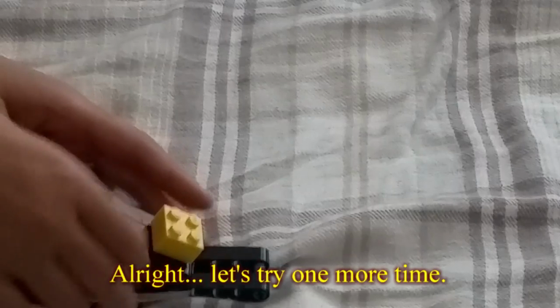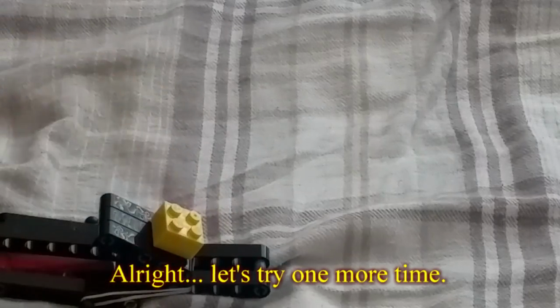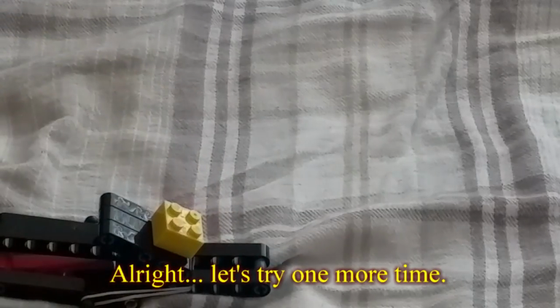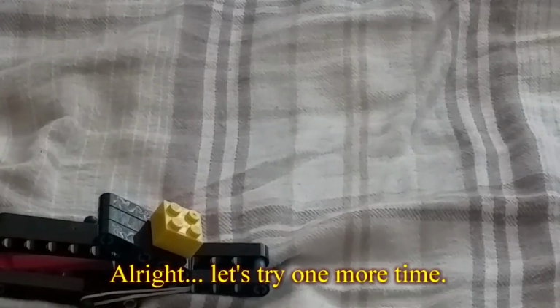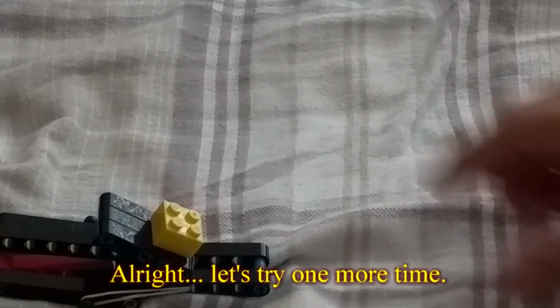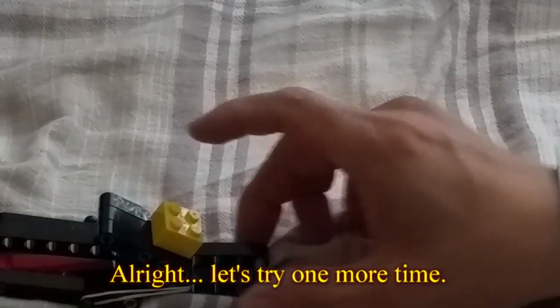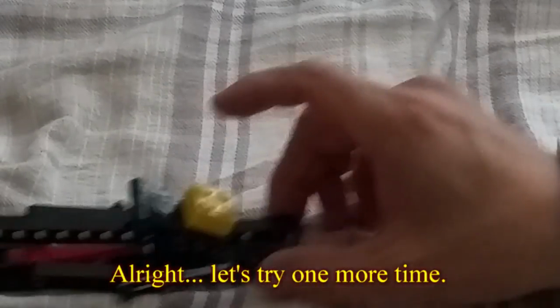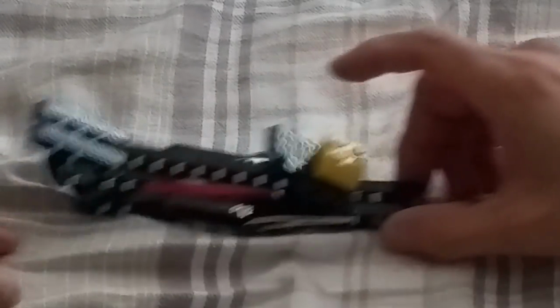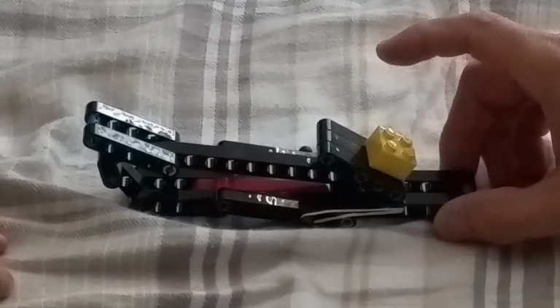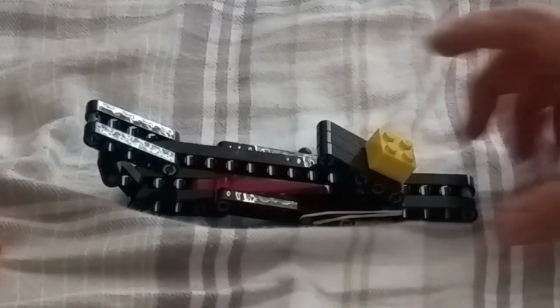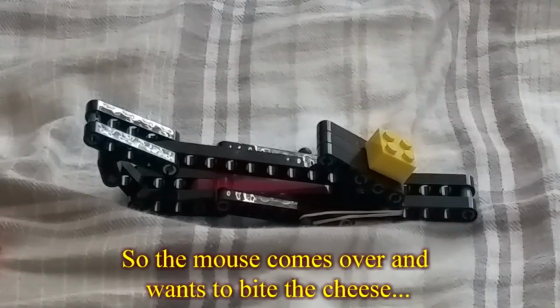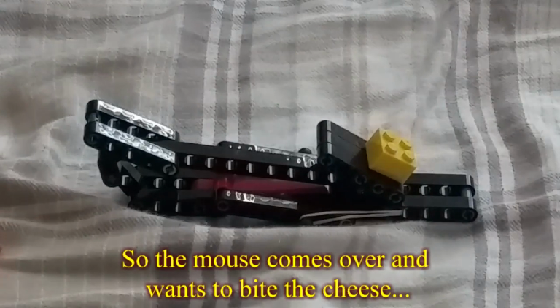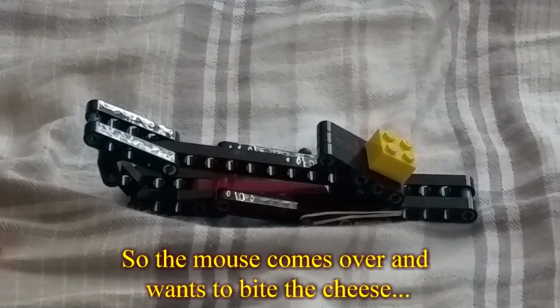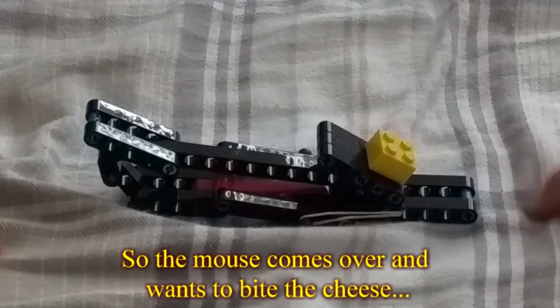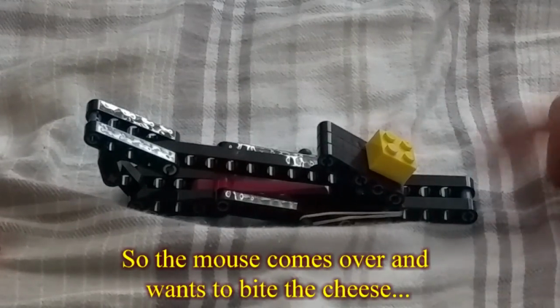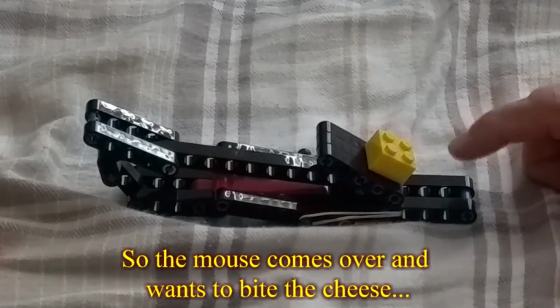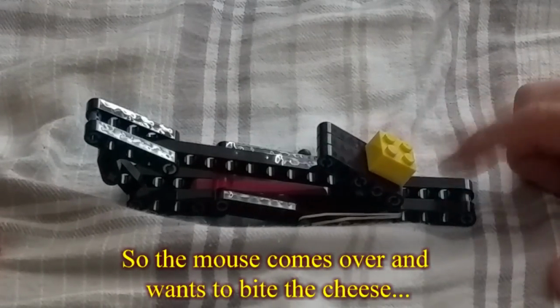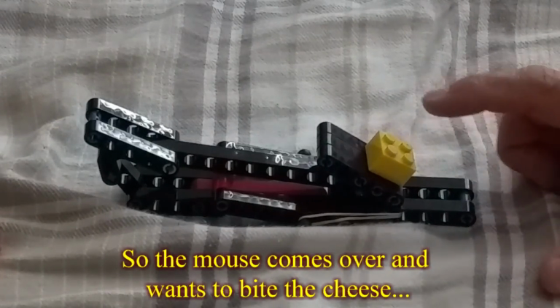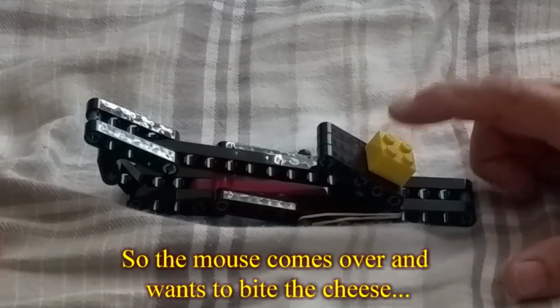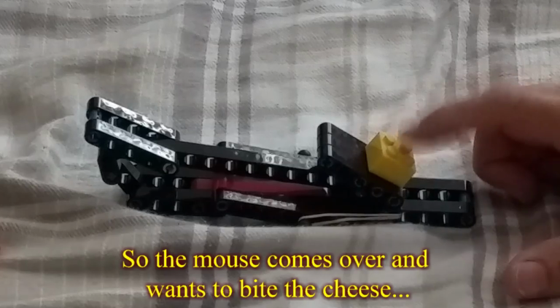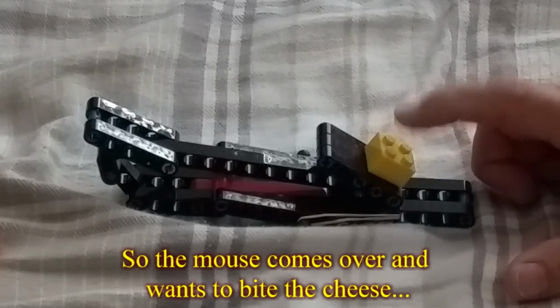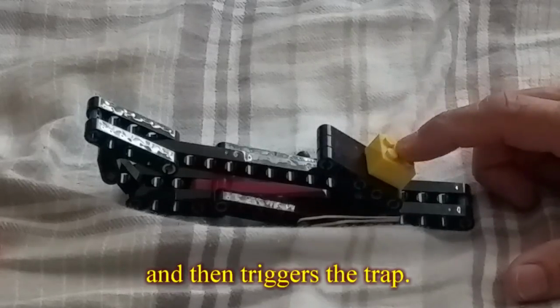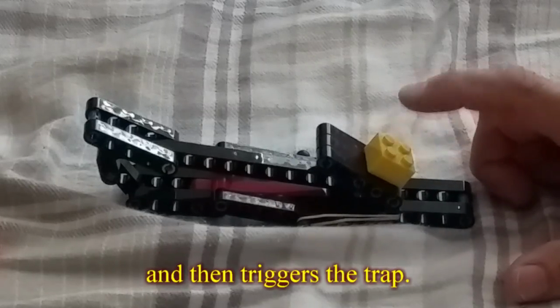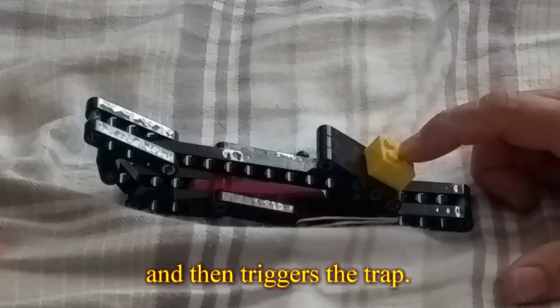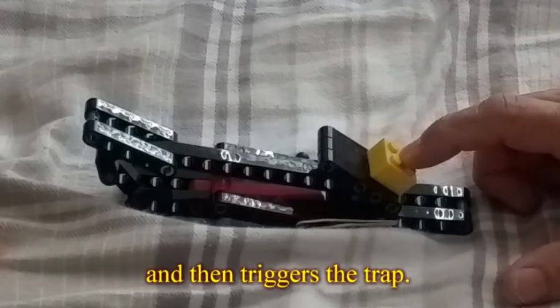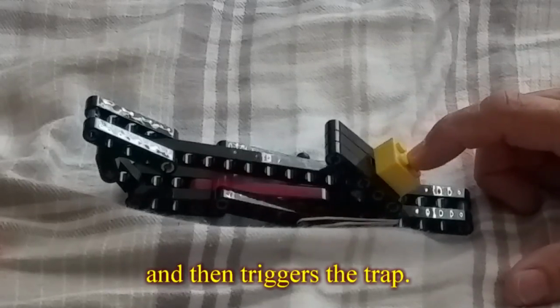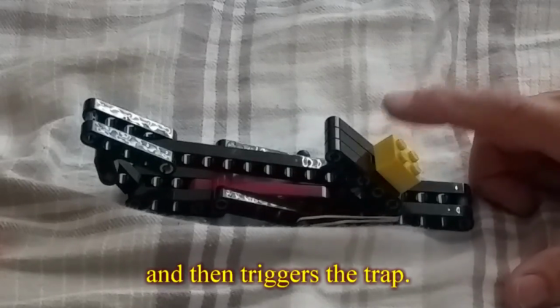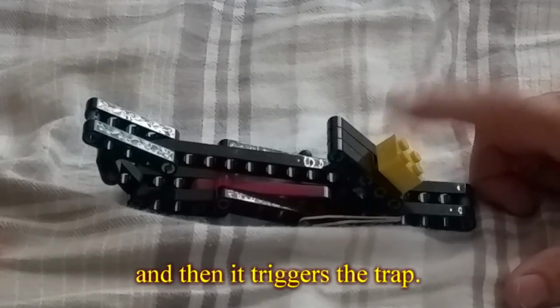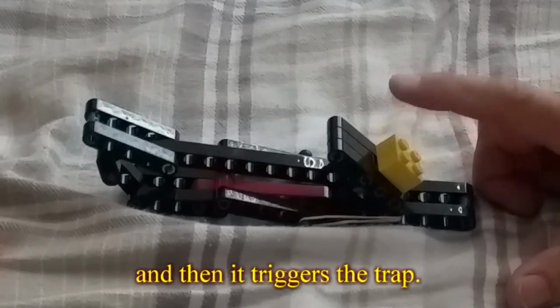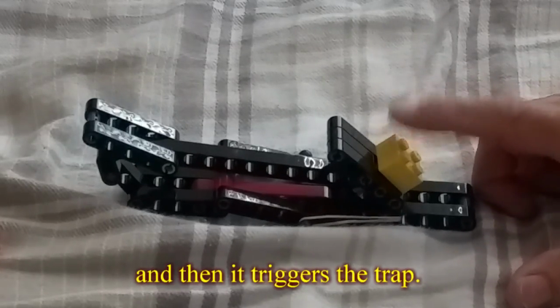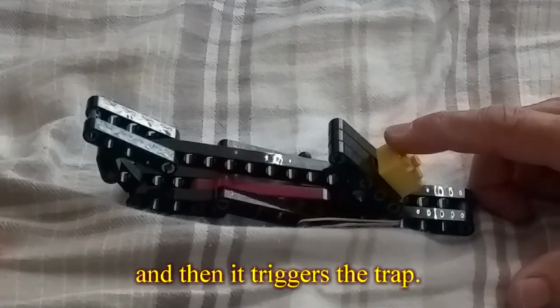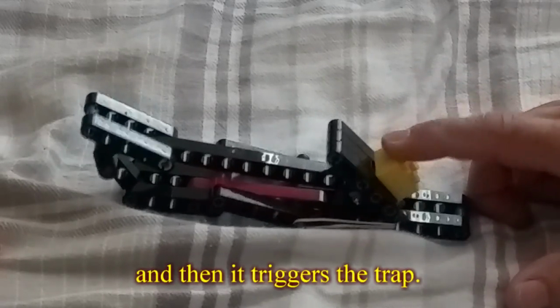Let's try it one more time. So the mouse comes over and wants to bite the cheese, and then it triggers the trap.